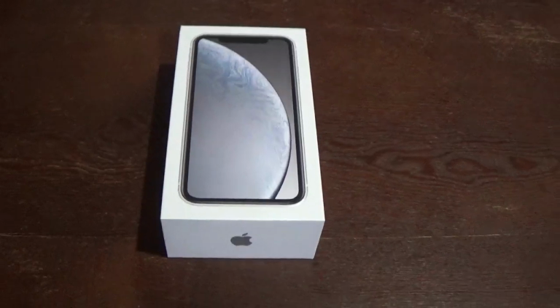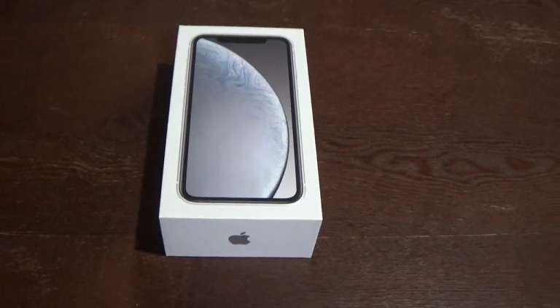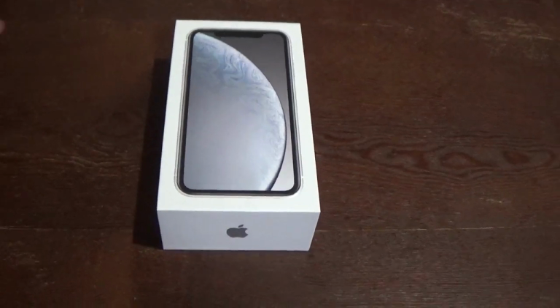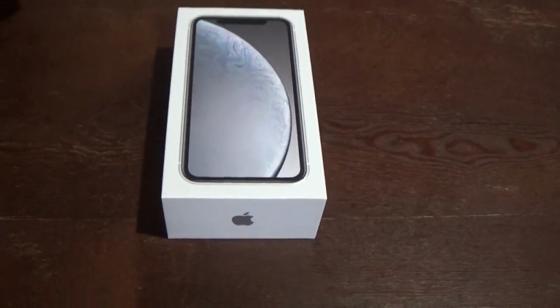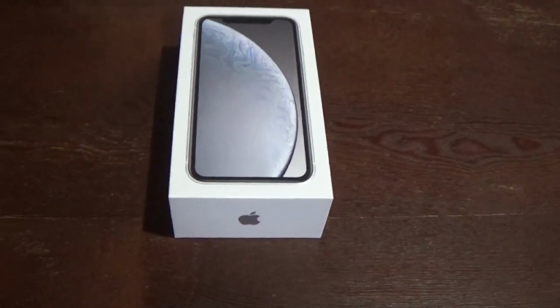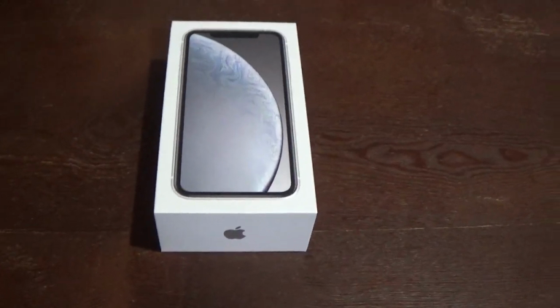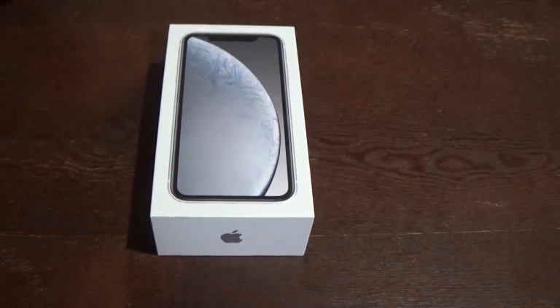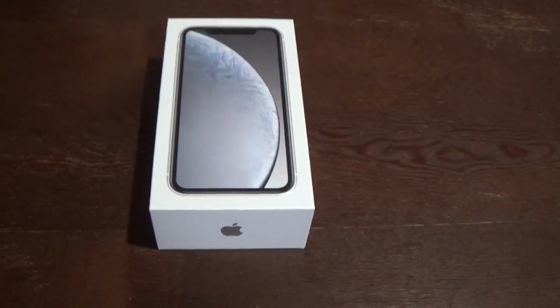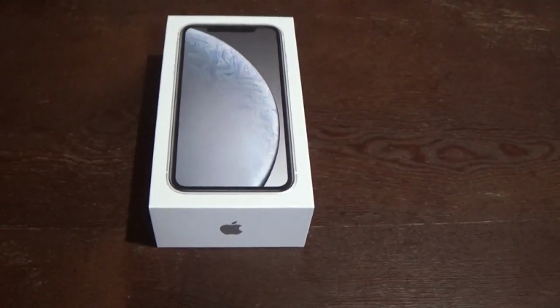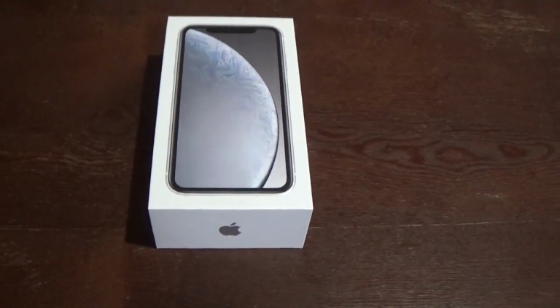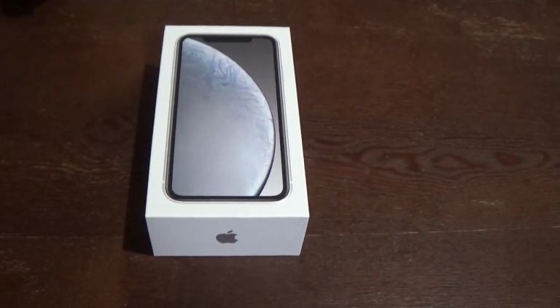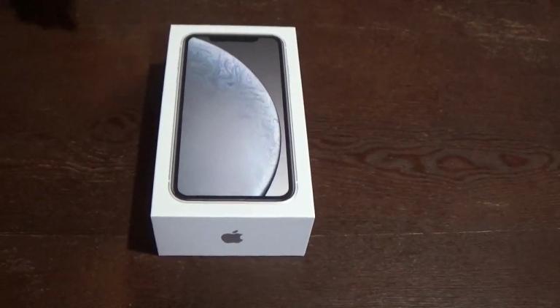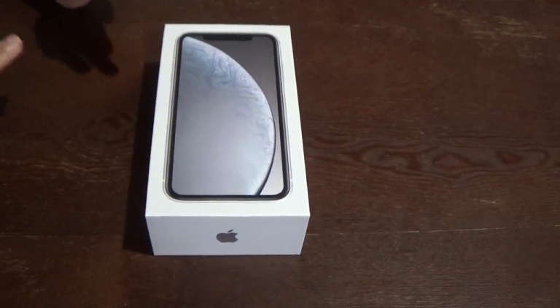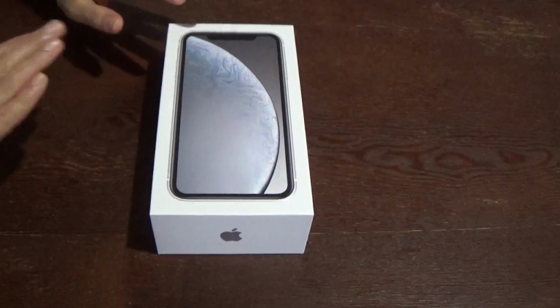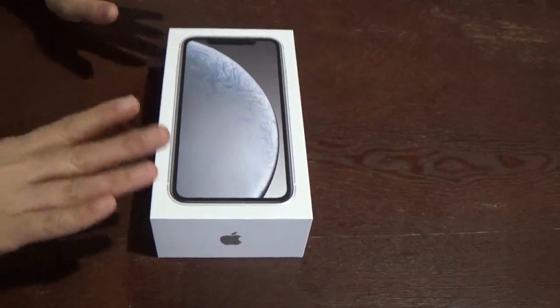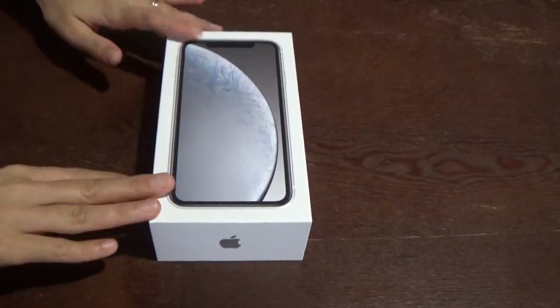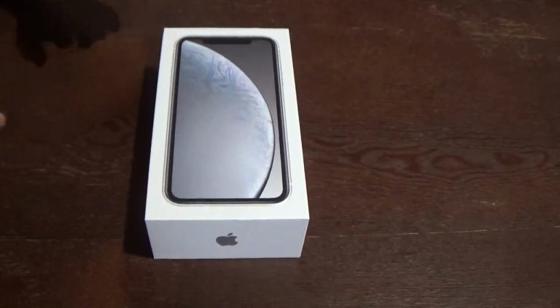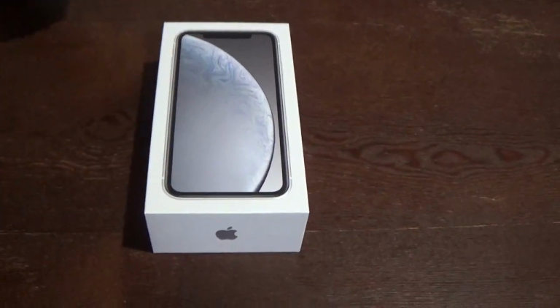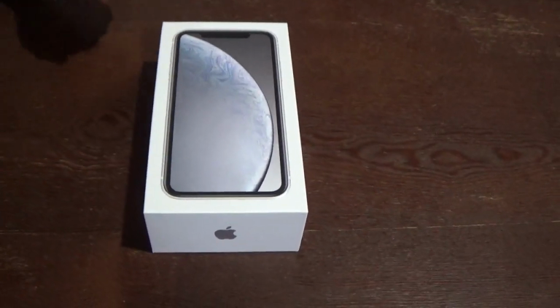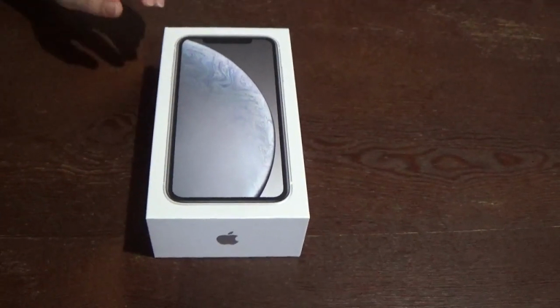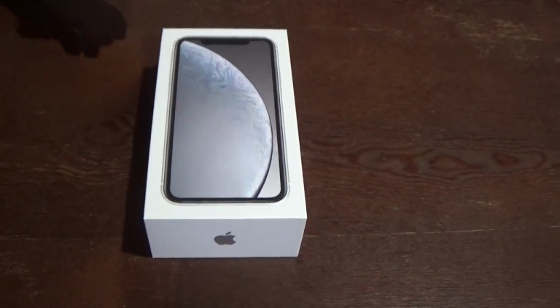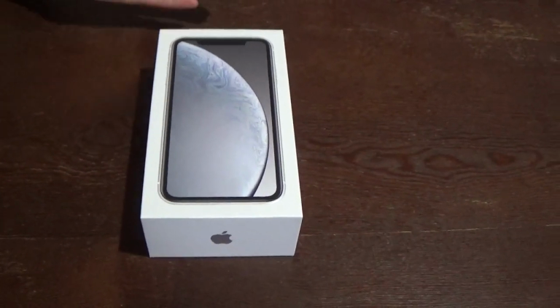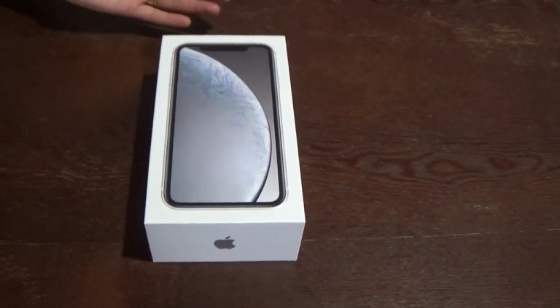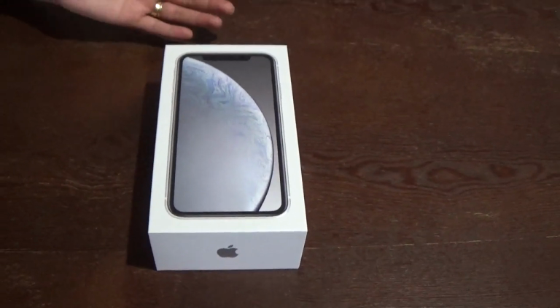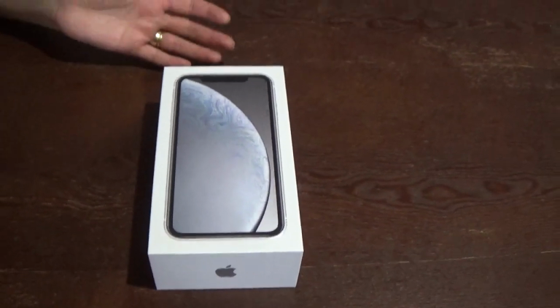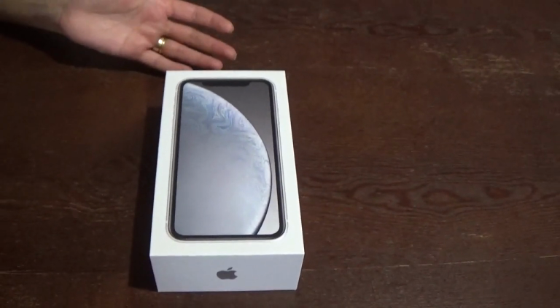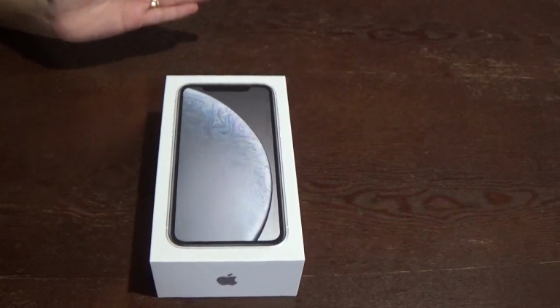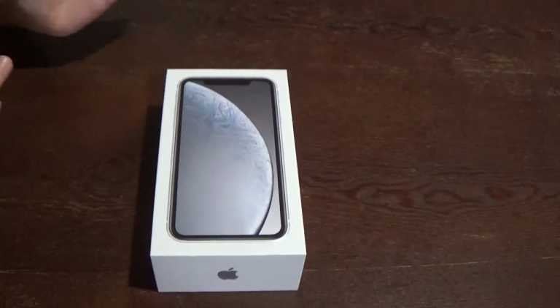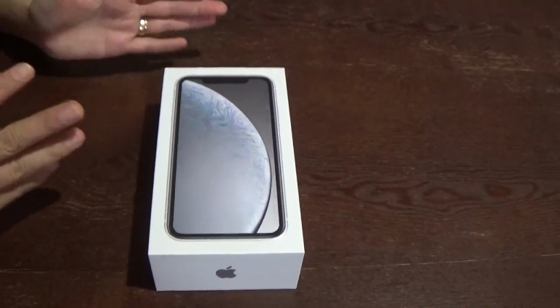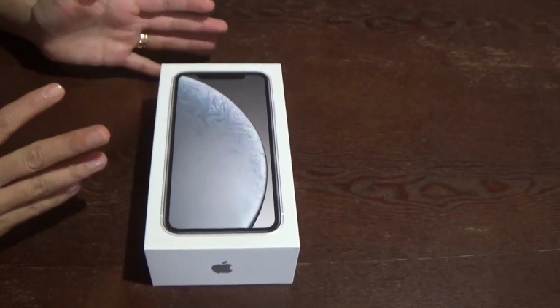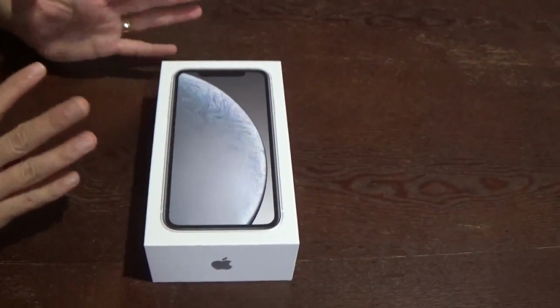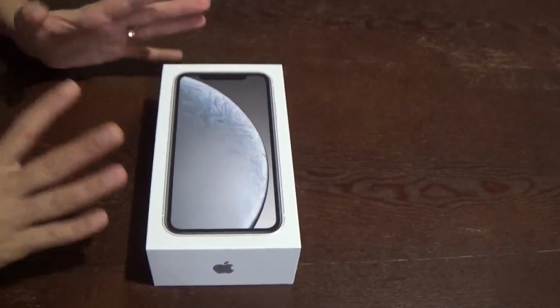Hello friends, I am back with a new video which is the iPhone XR. I know that I had told in the last video that it was a lot of phones, but this new phone I did not stop you from unboxing.